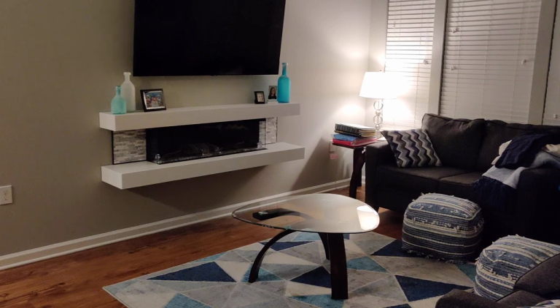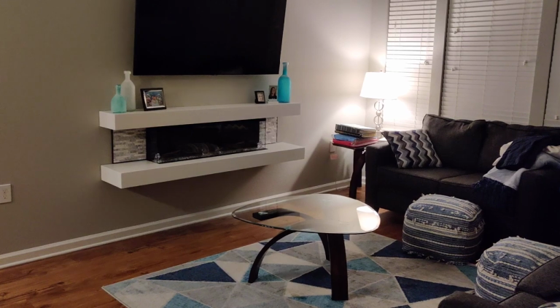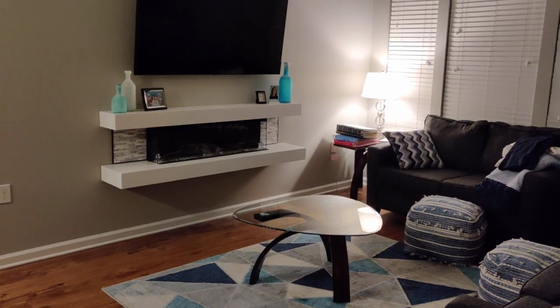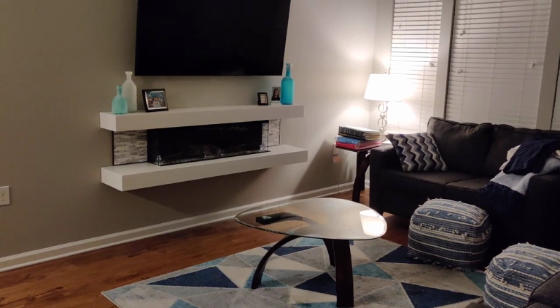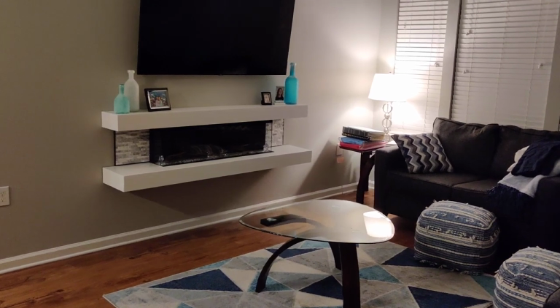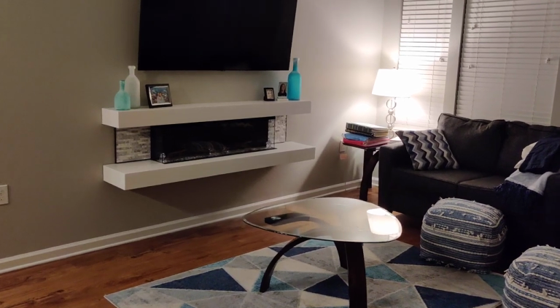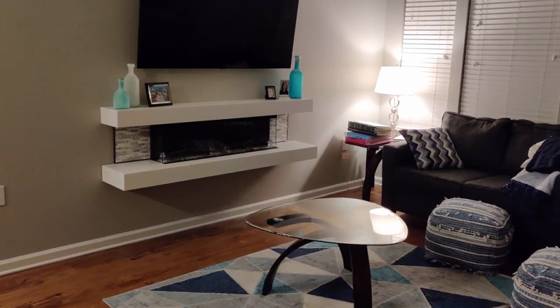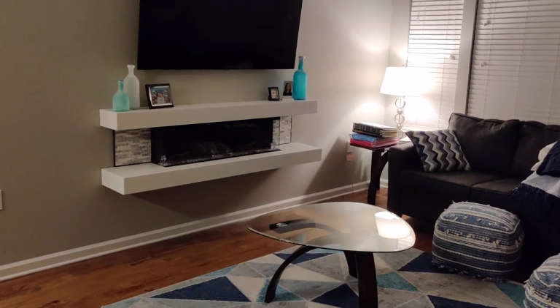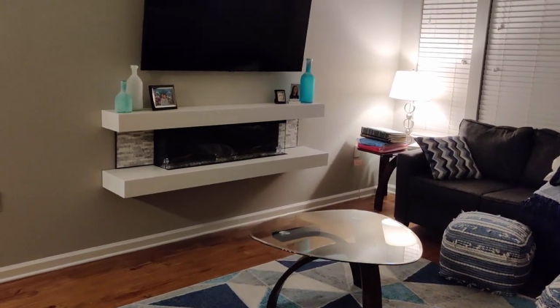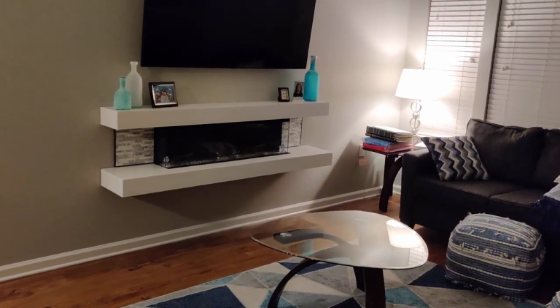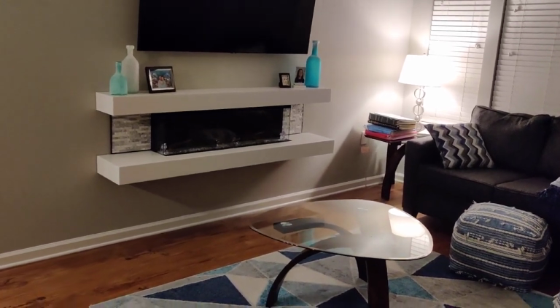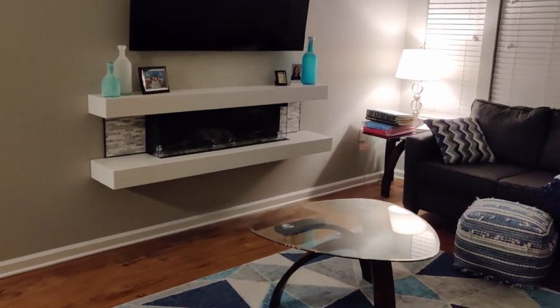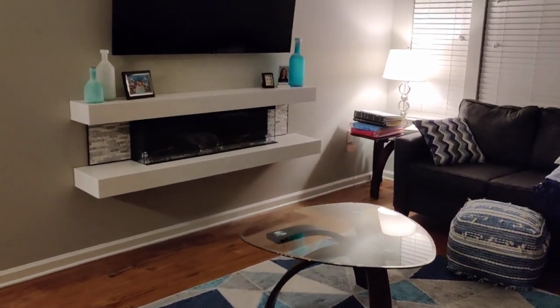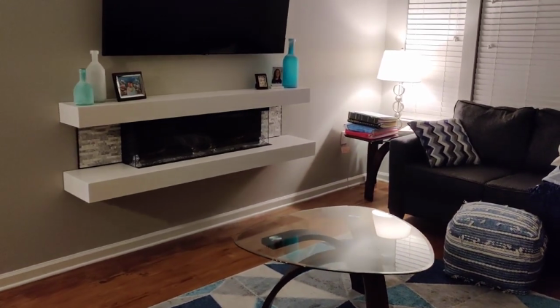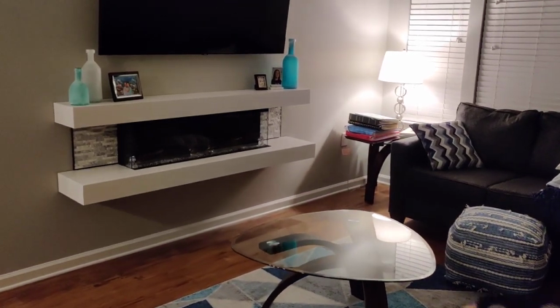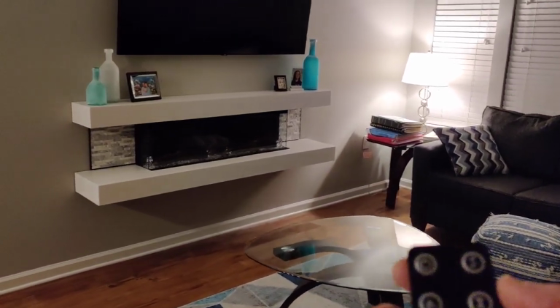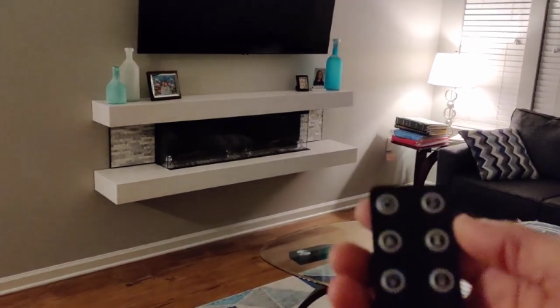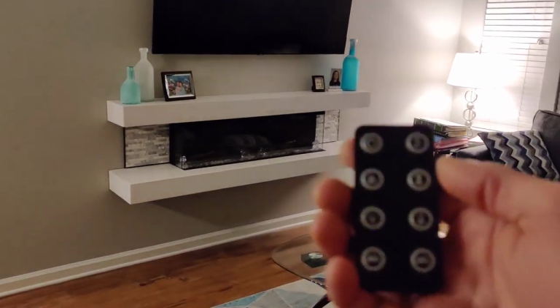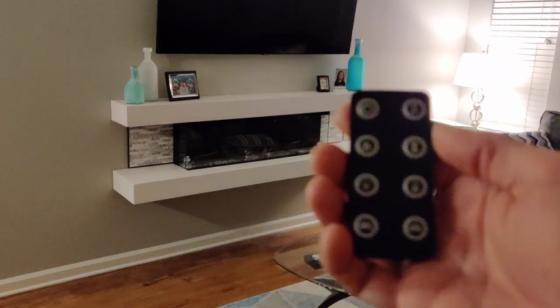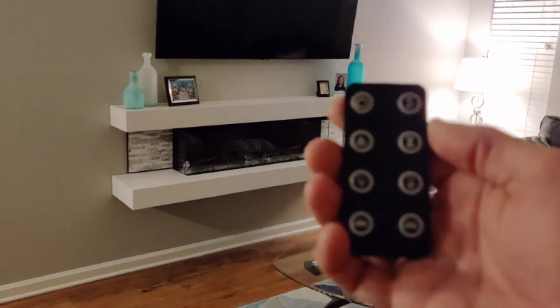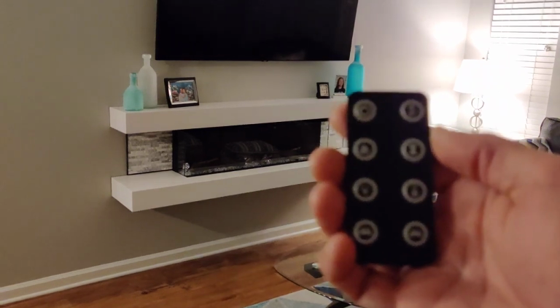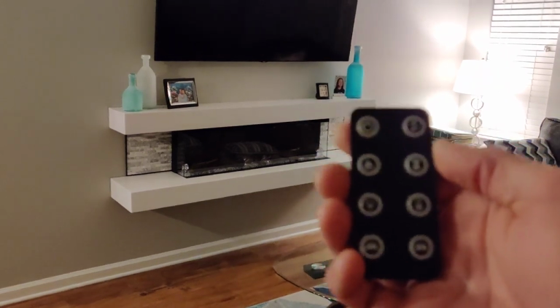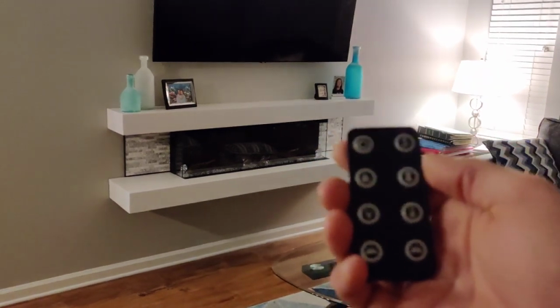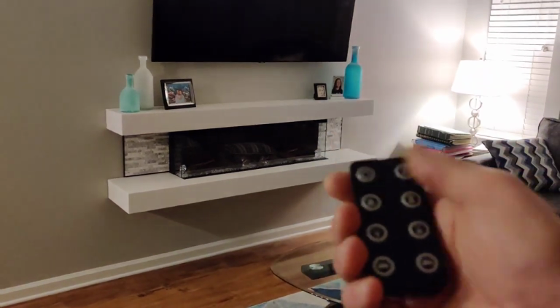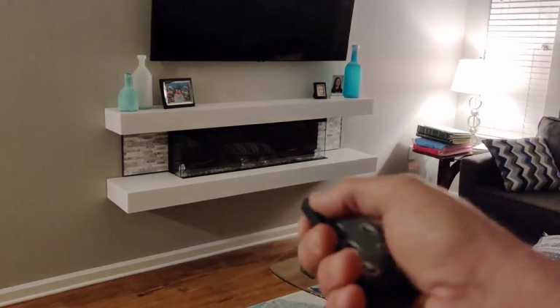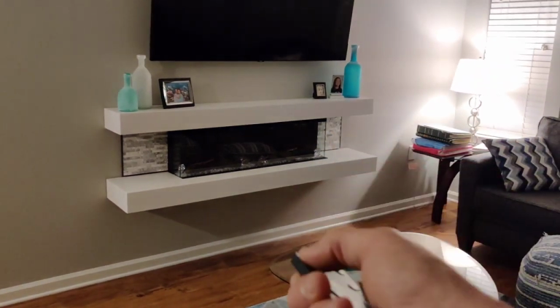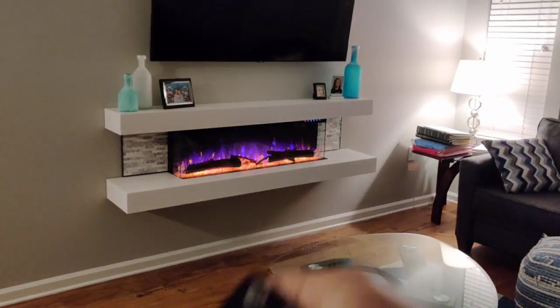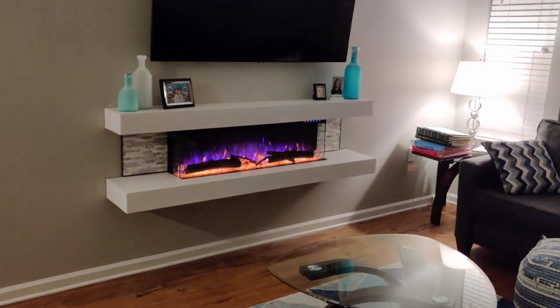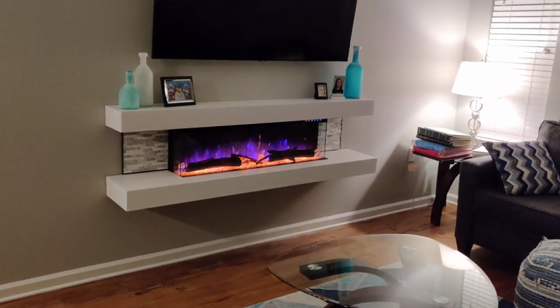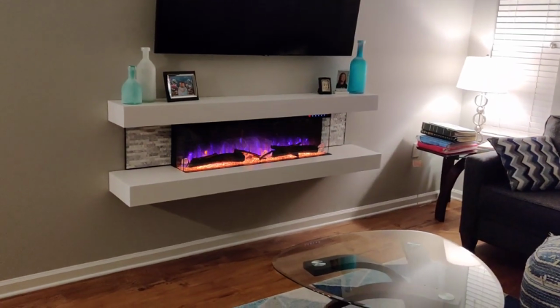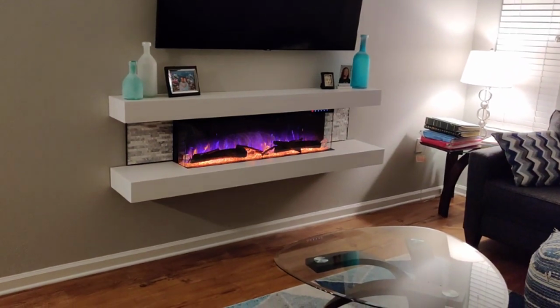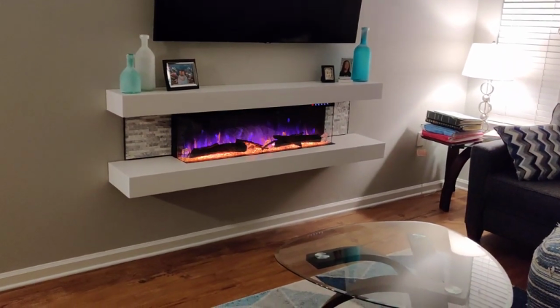Alright guys, so this is the new fireplace I got from the U.S. Fireplace Store. Comes with a remote. Boom. Easy peasy.